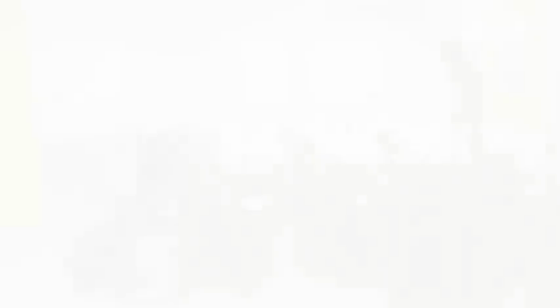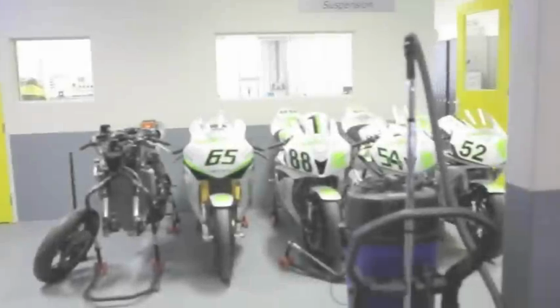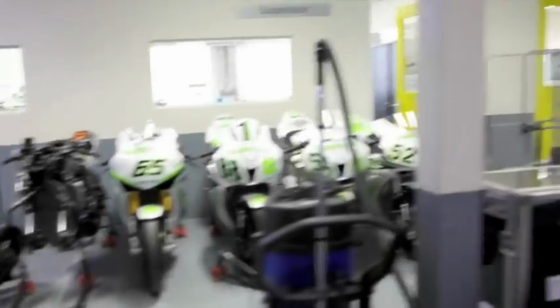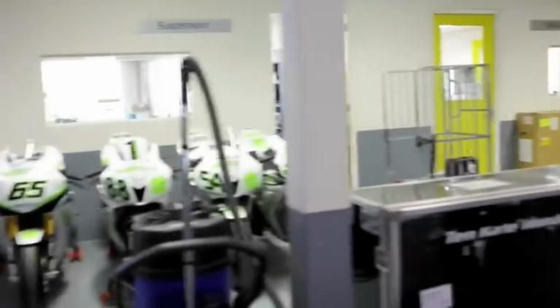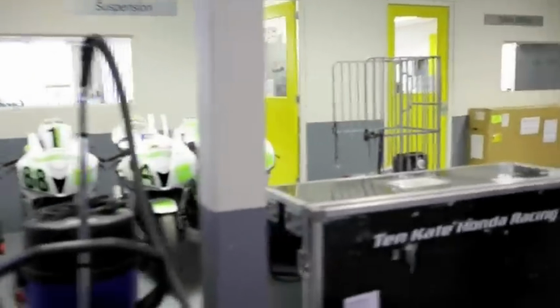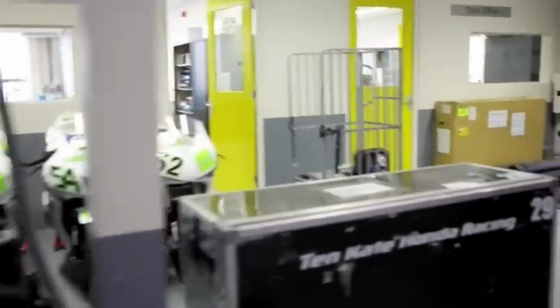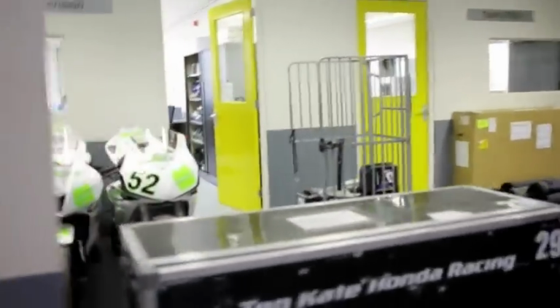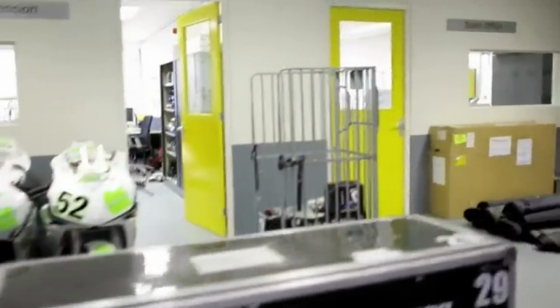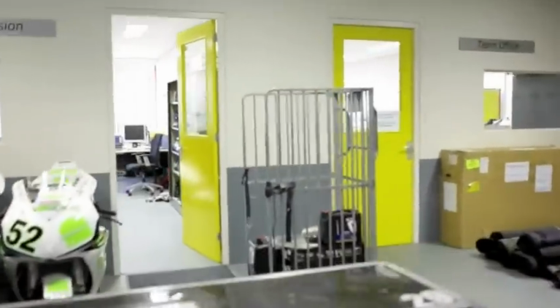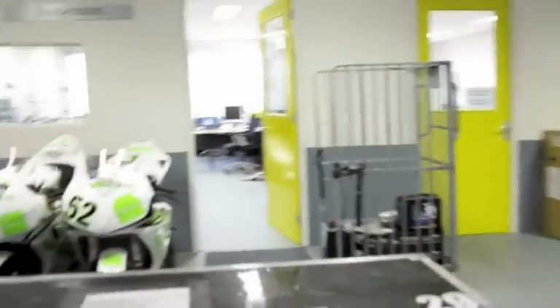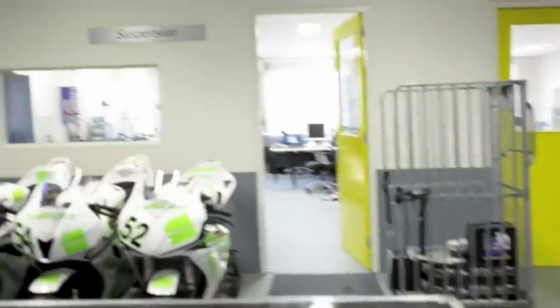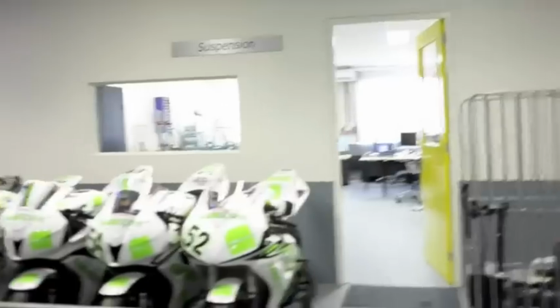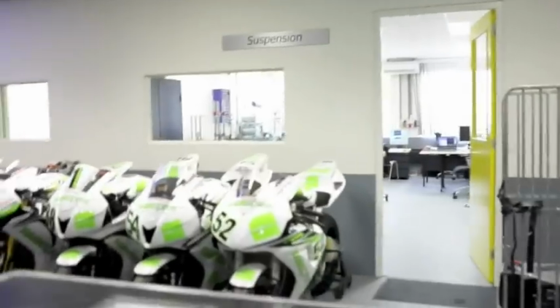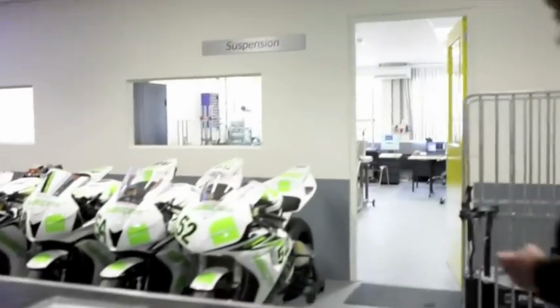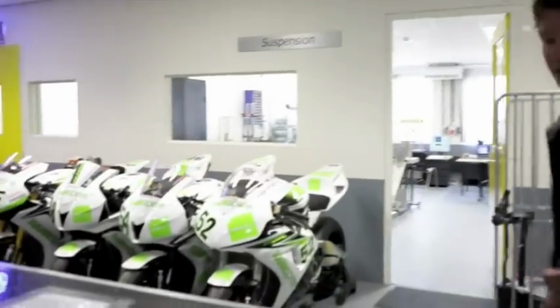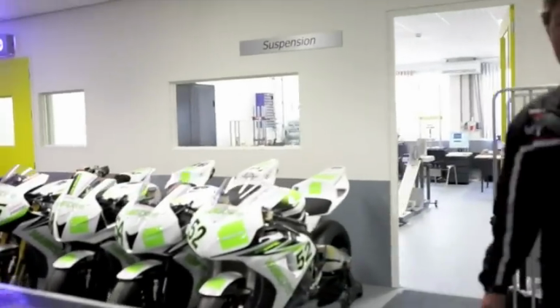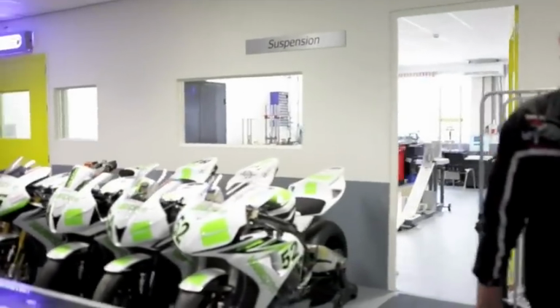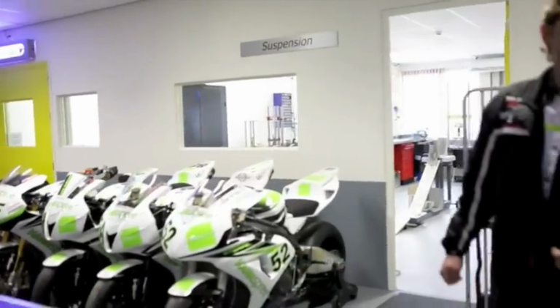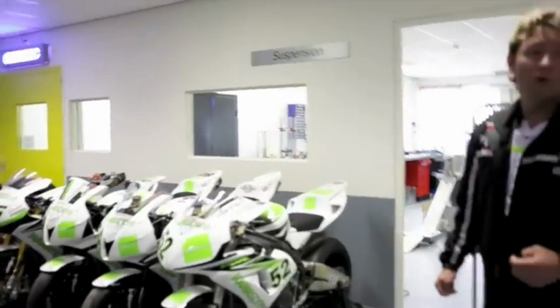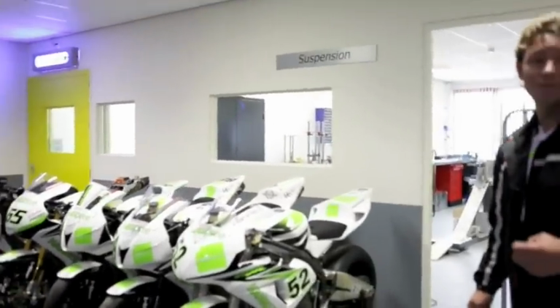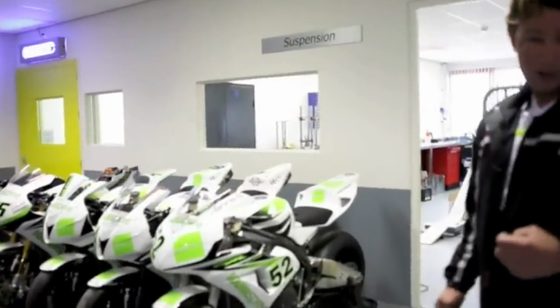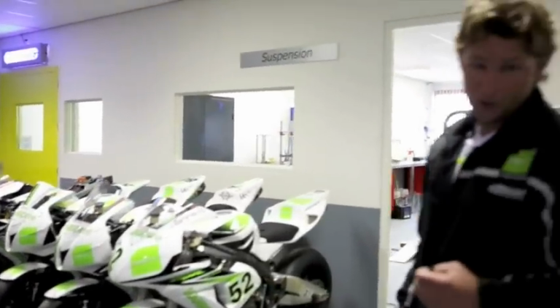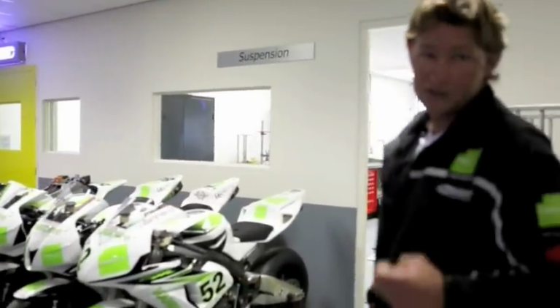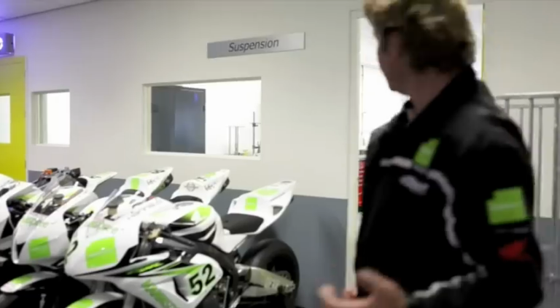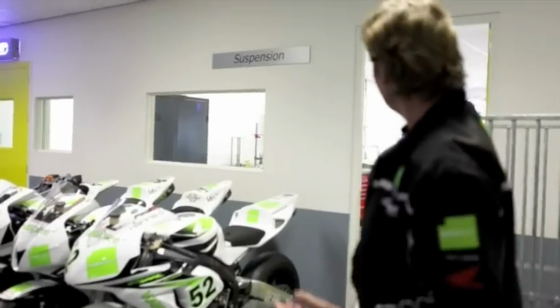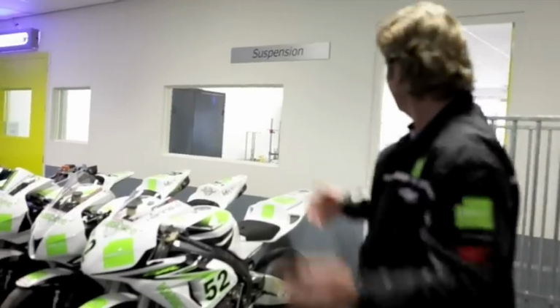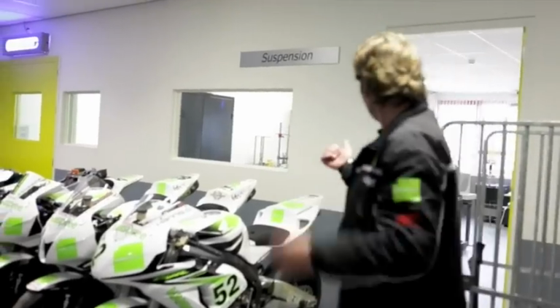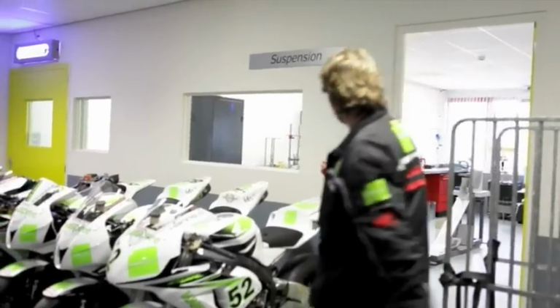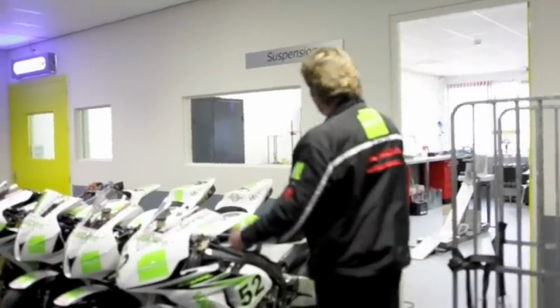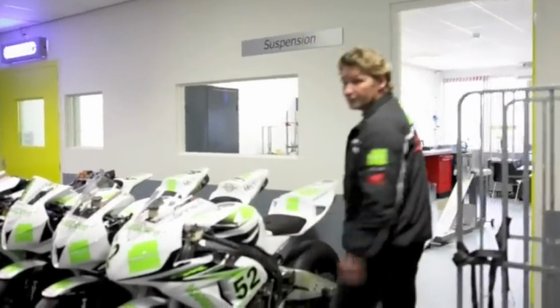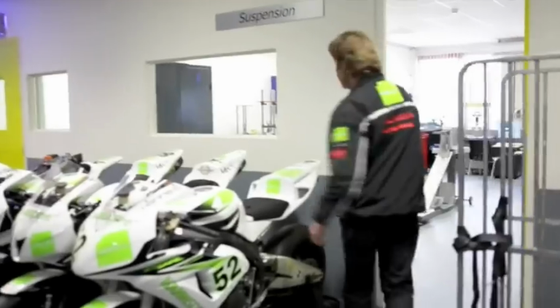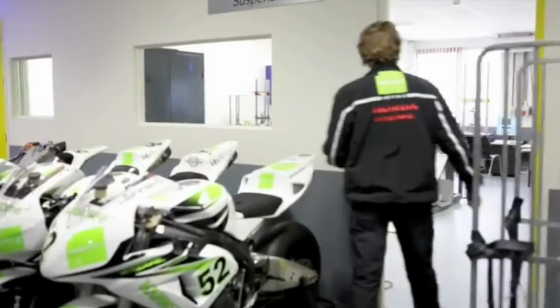We'll take you into the room here — the suspension room of the team. We have two engineers working within the team handling the suspension. If you follow me, you can see a human test bench going on.